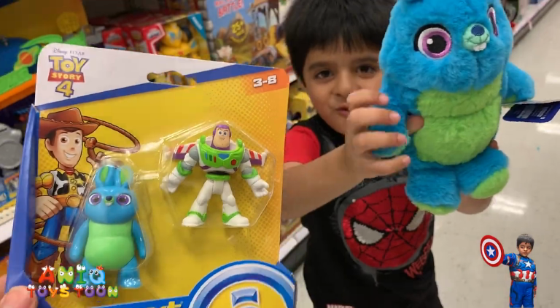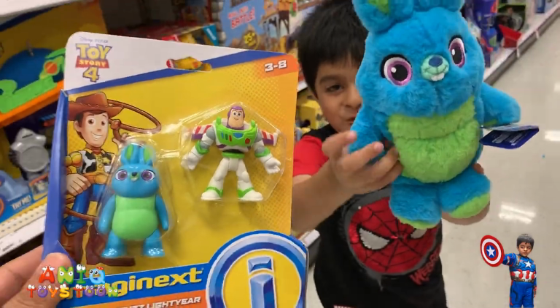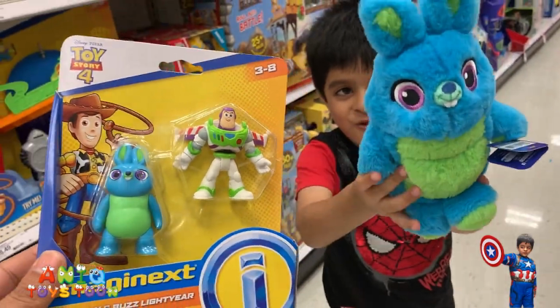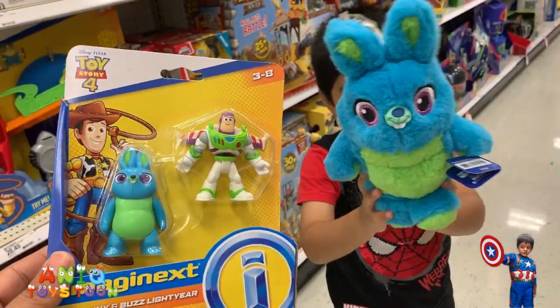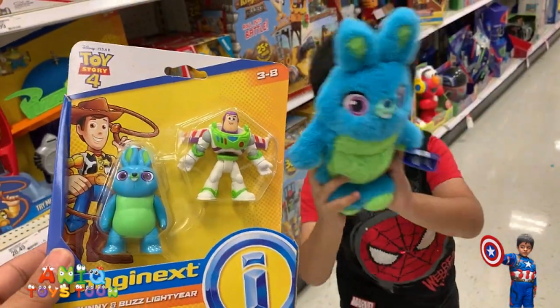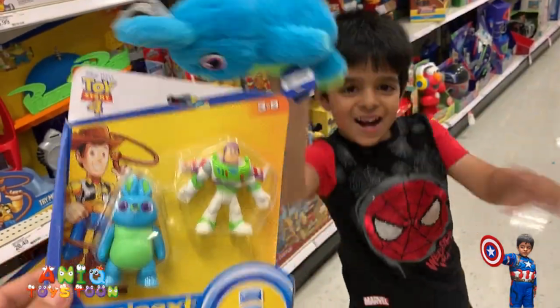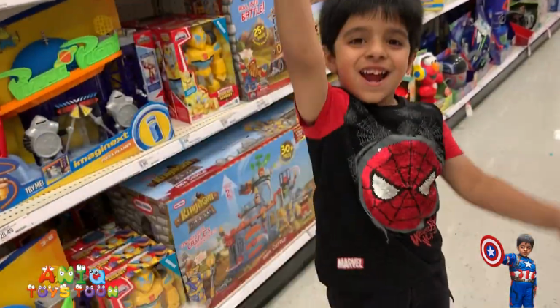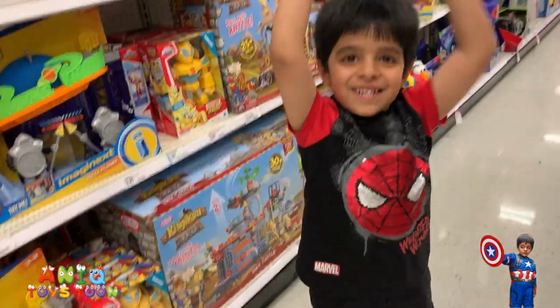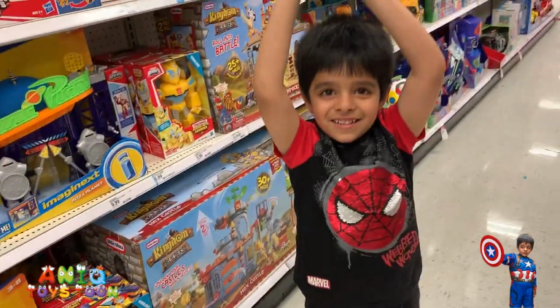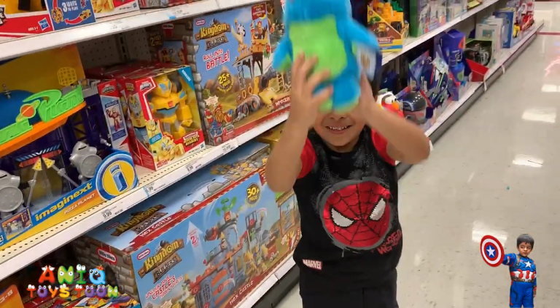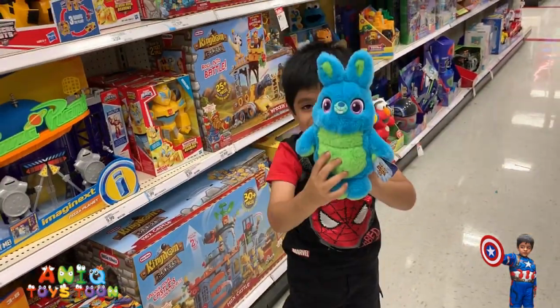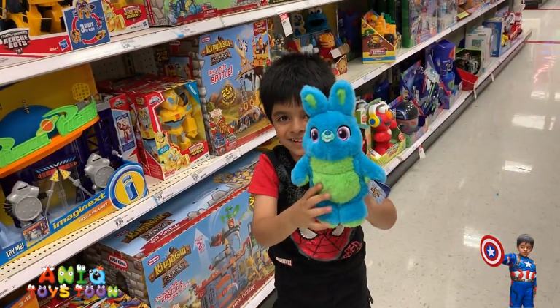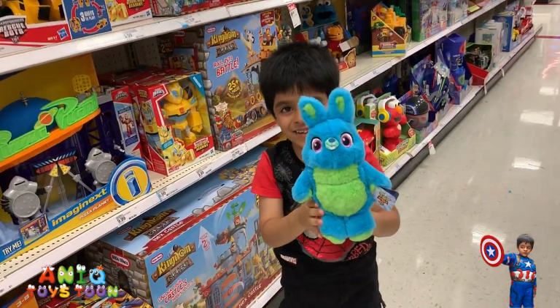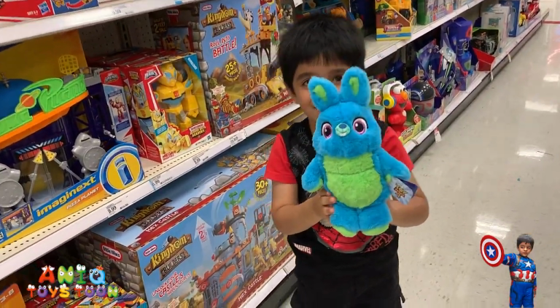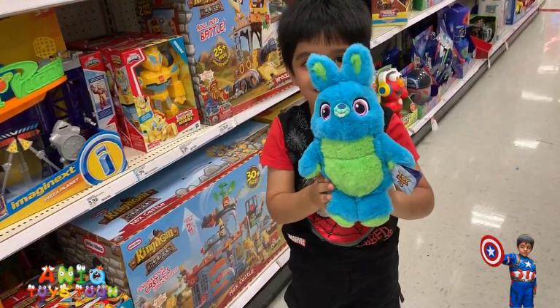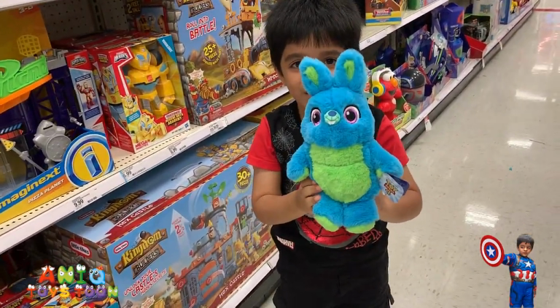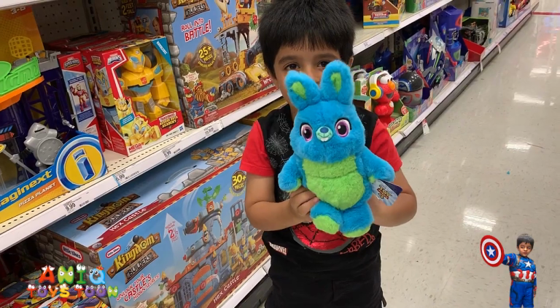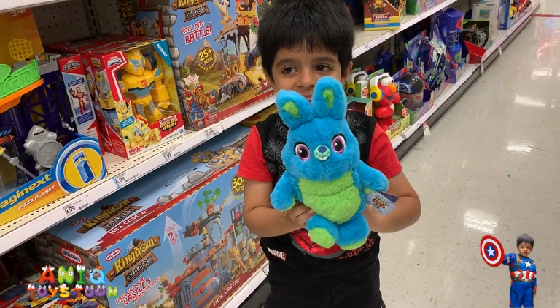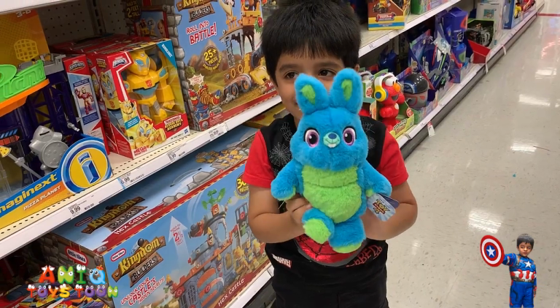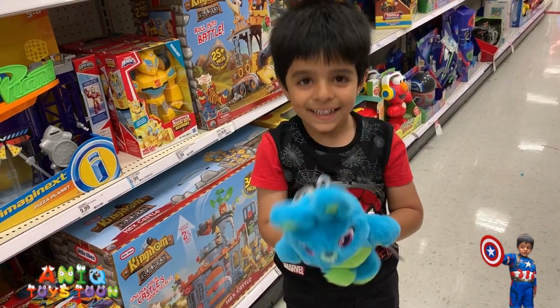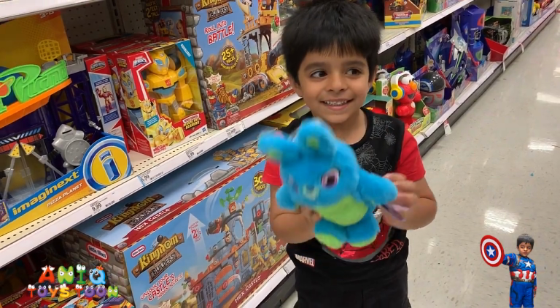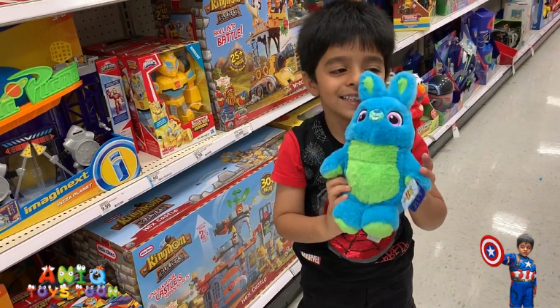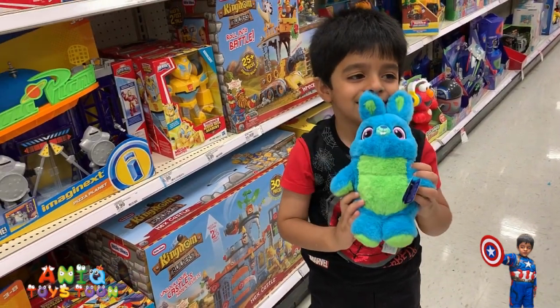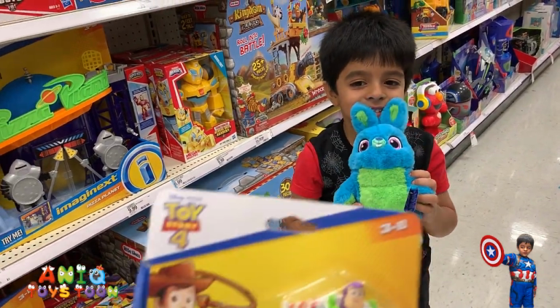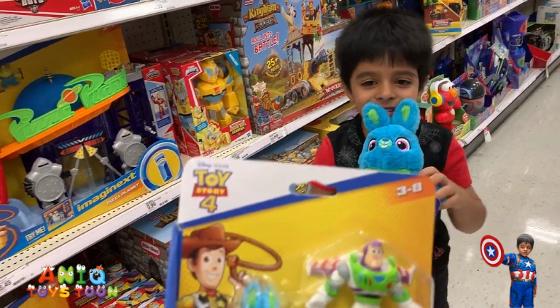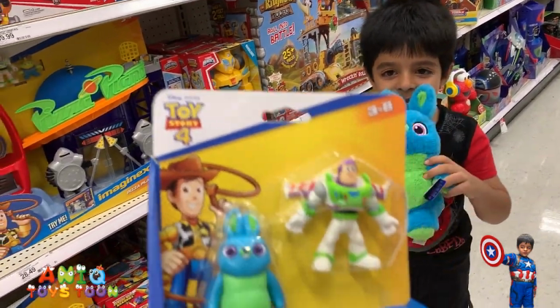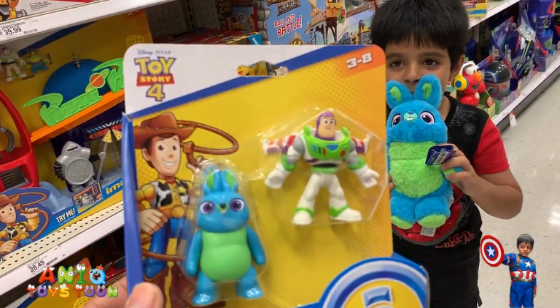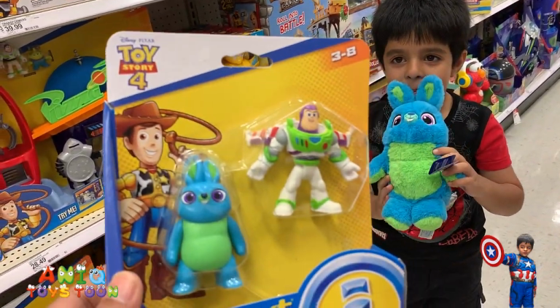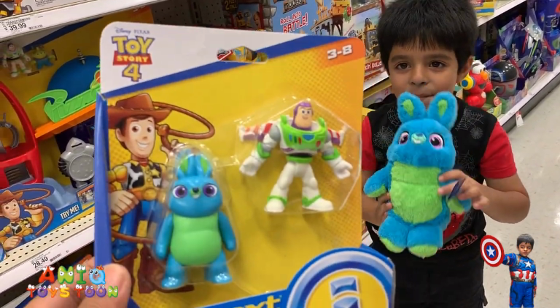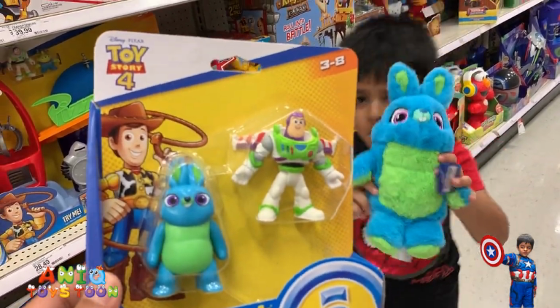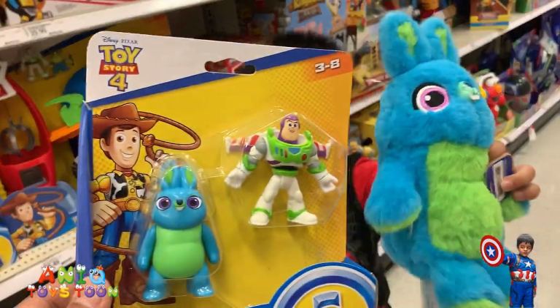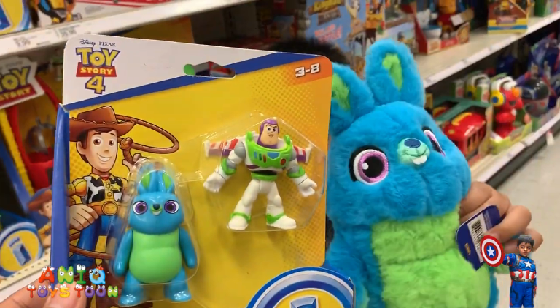Look at that — those are exactly the same. Anik, the one you are holding is also from Toy Story 4. Do you know that? Yes! Look at that one, look at this little bunny — they are exactly the same.